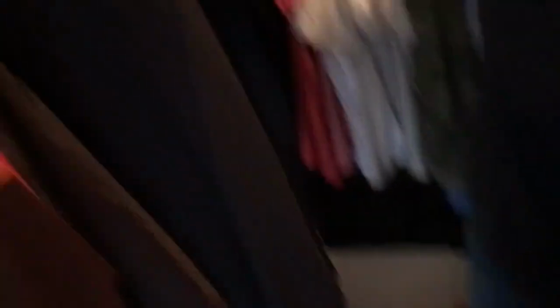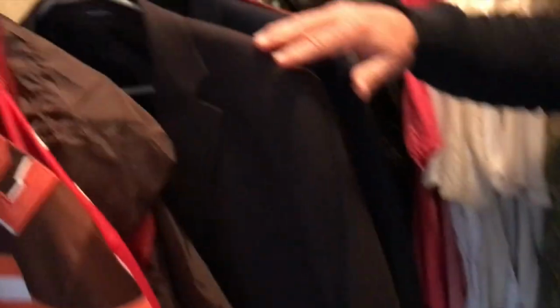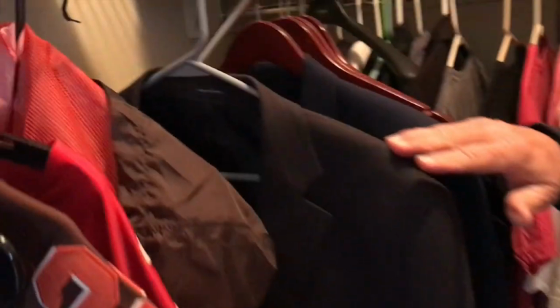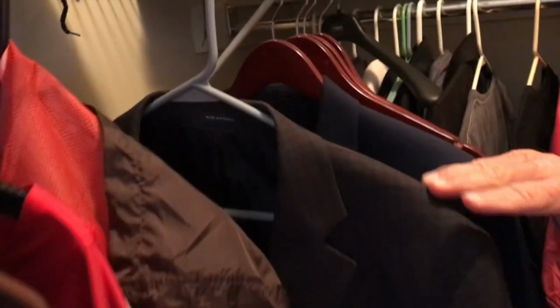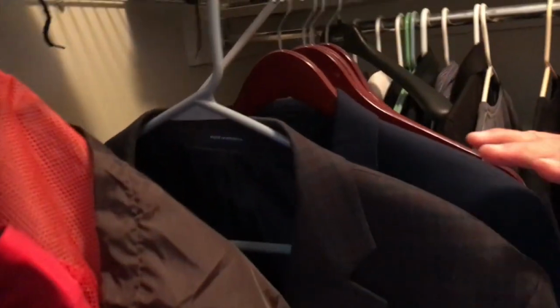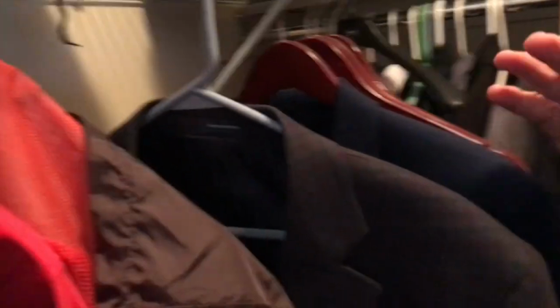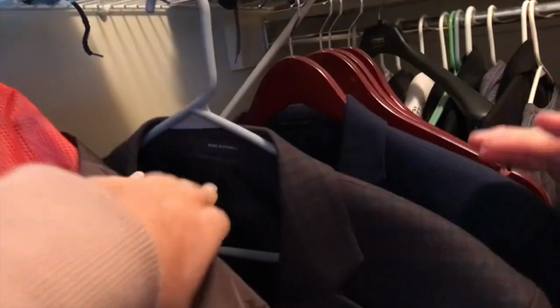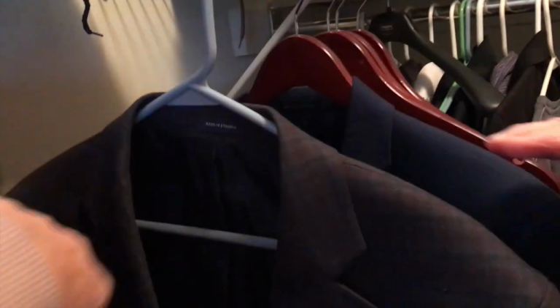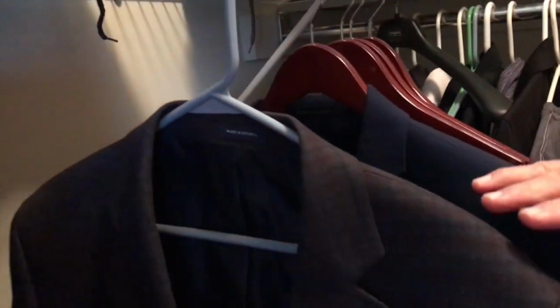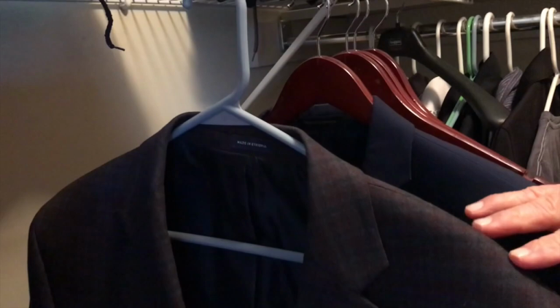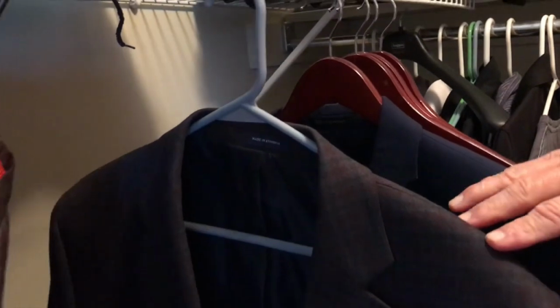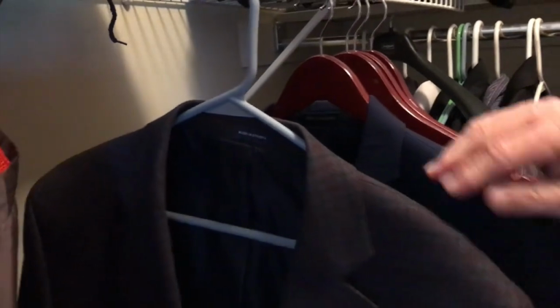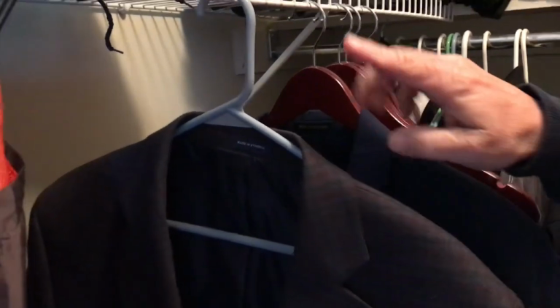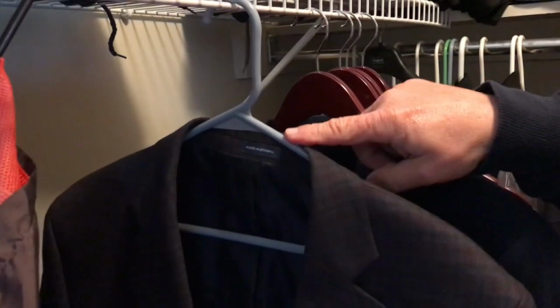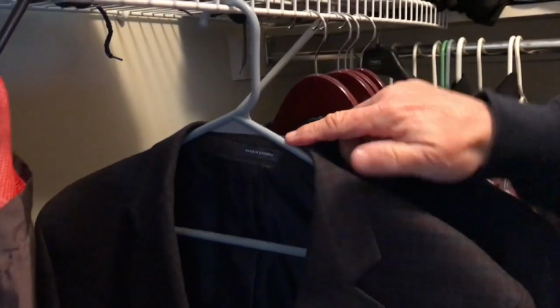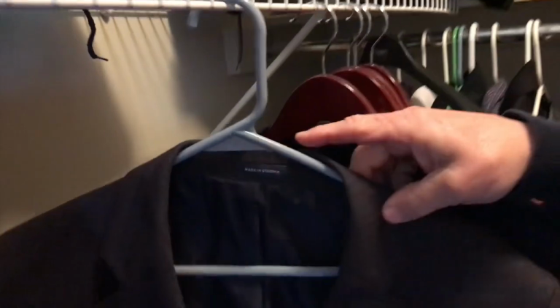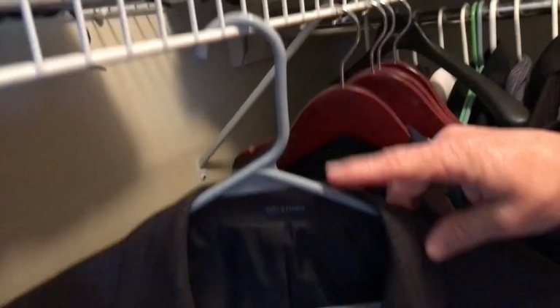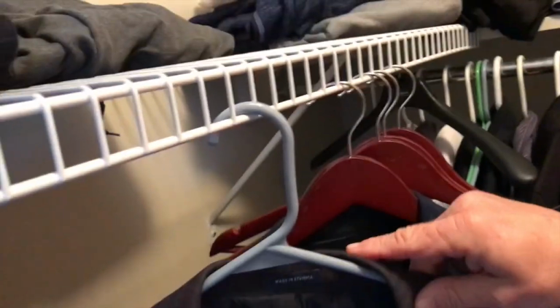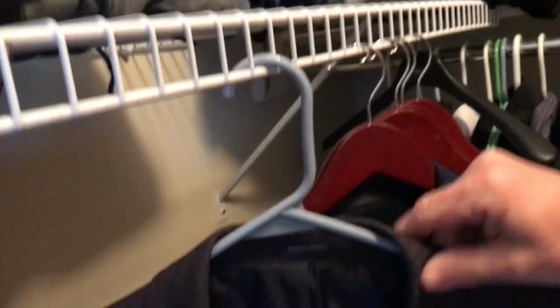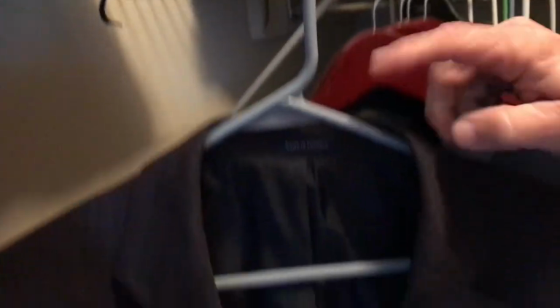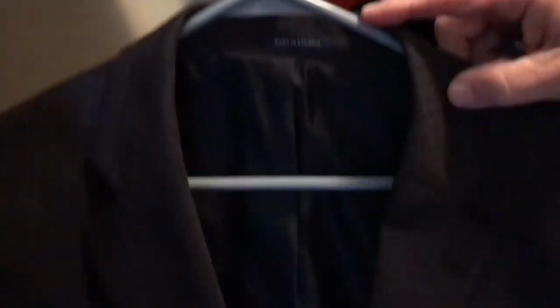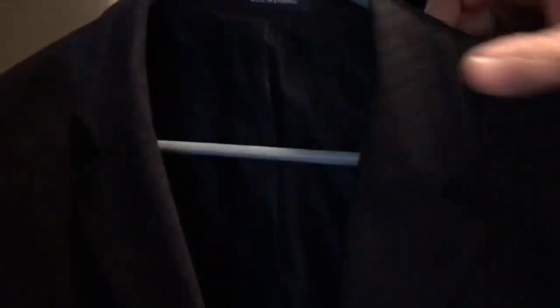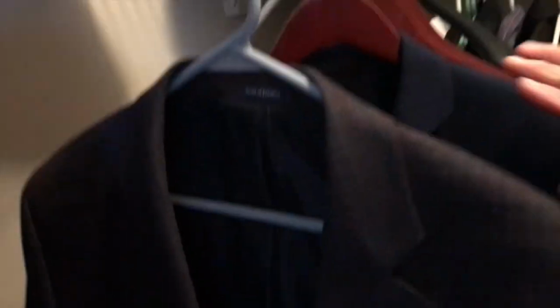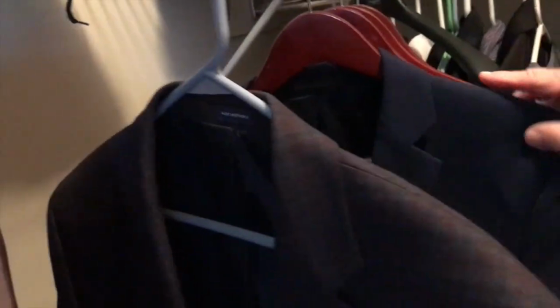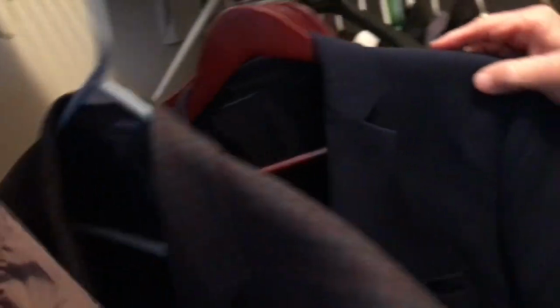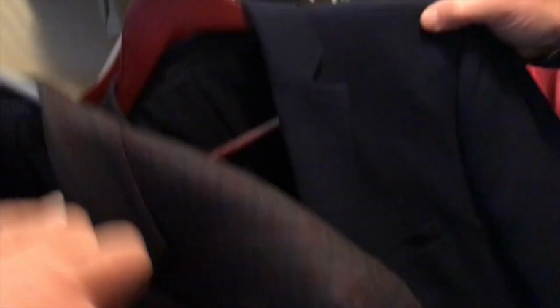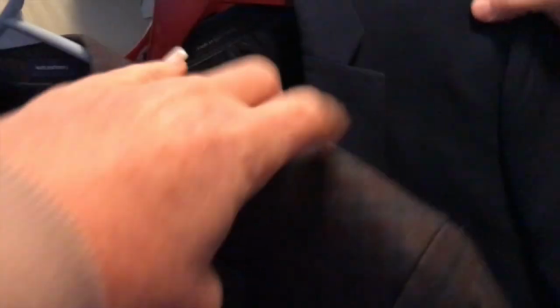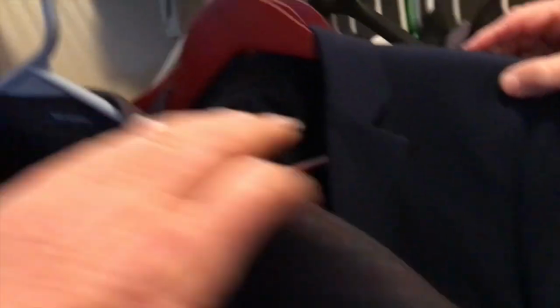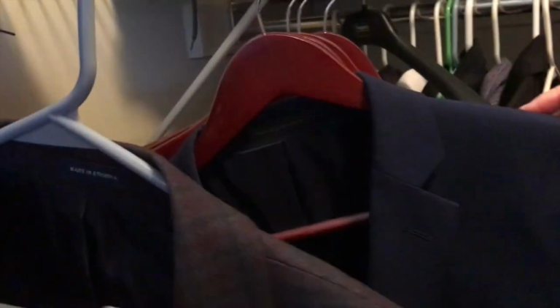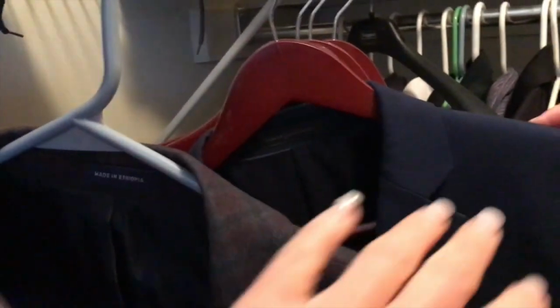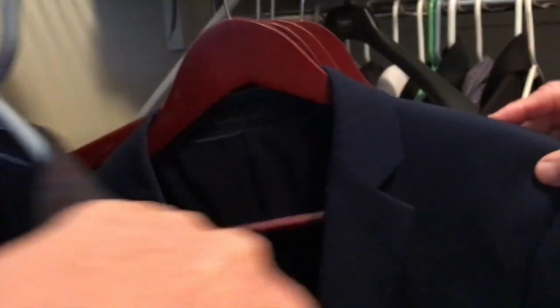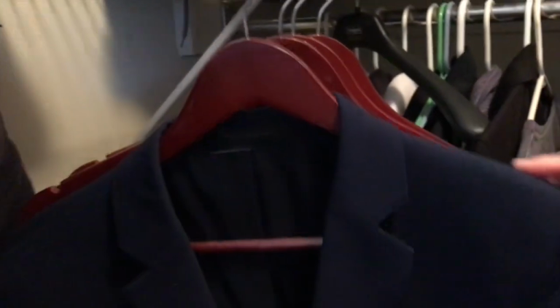I wanted to kind of upgrade the stuff I got going on in my closet. This is a normal plastic, cheap old hanger. And if you look at the difference there, it's totally different.